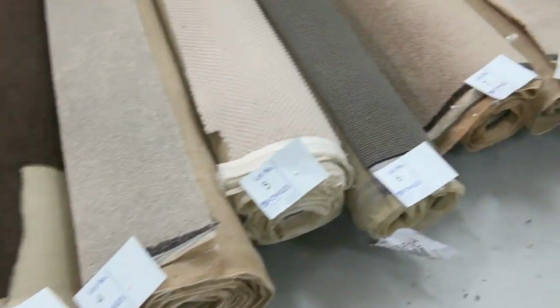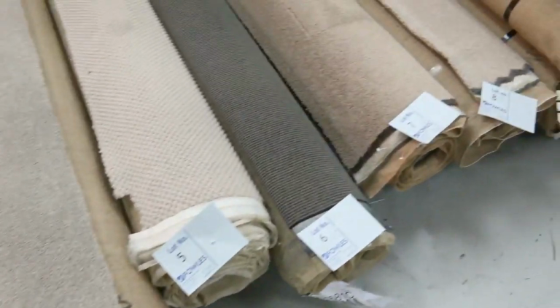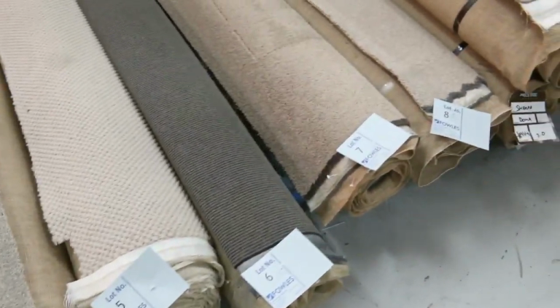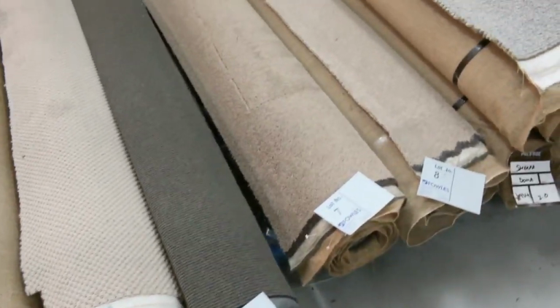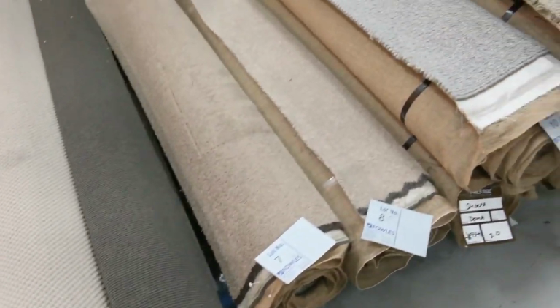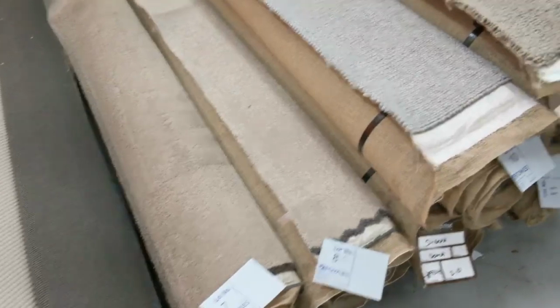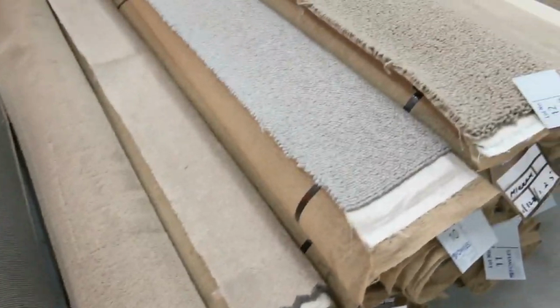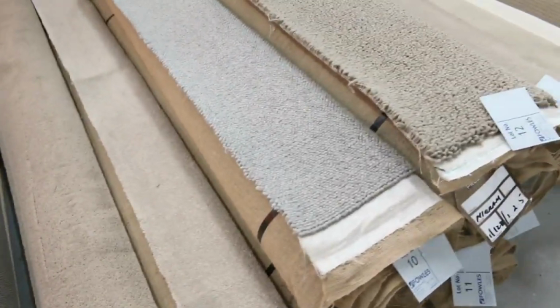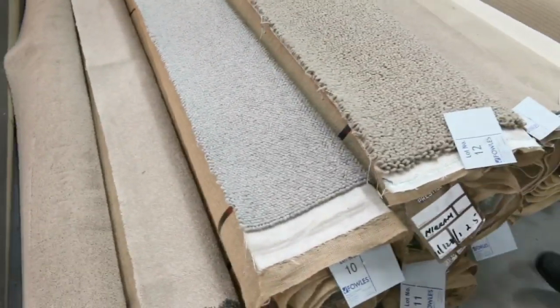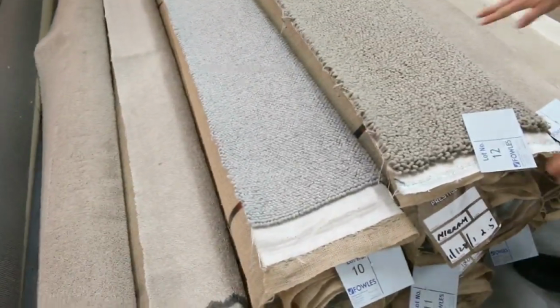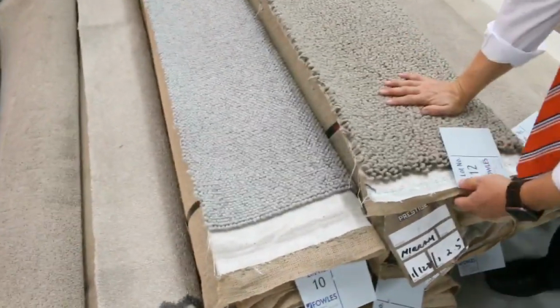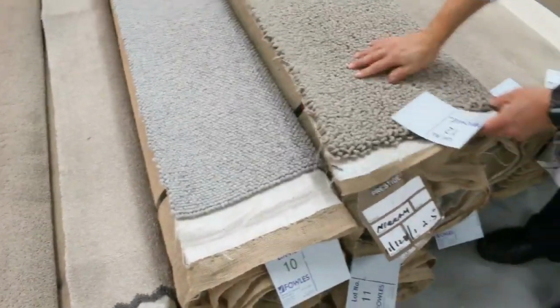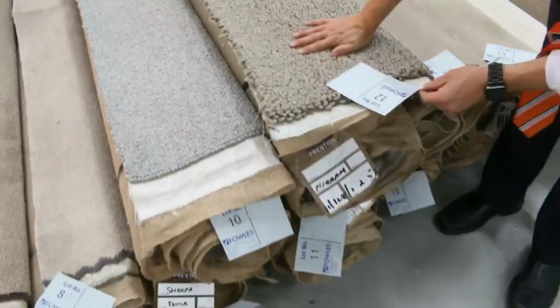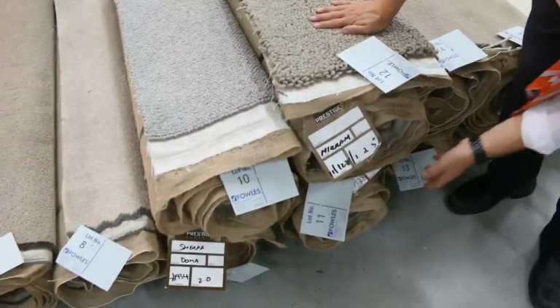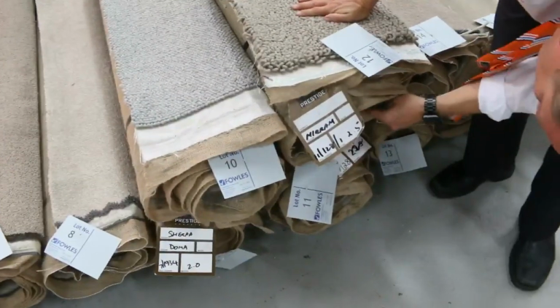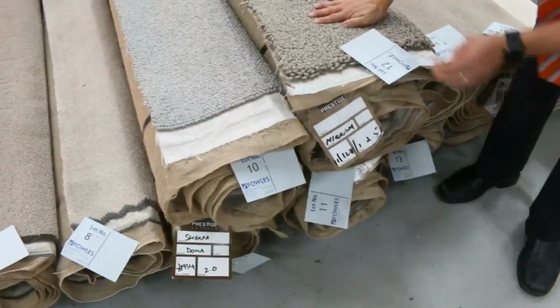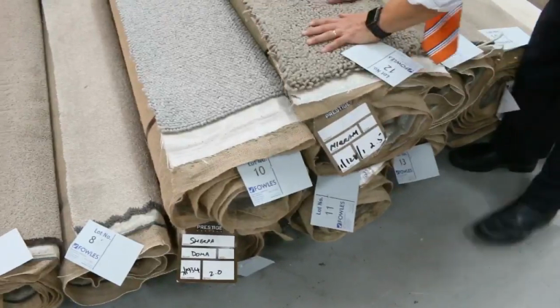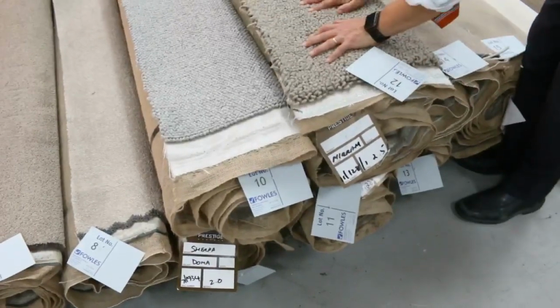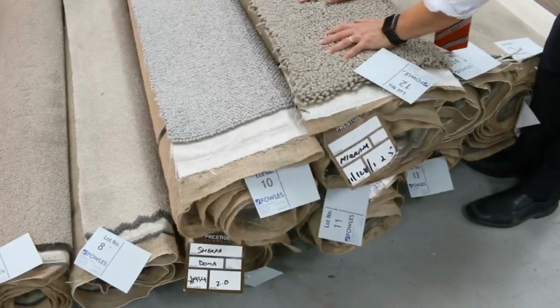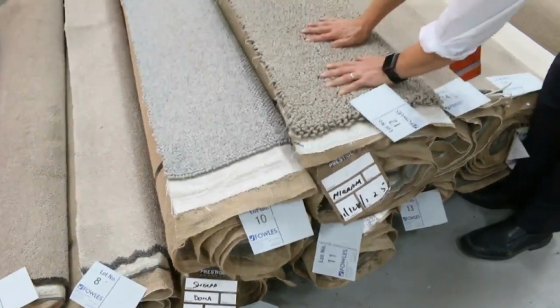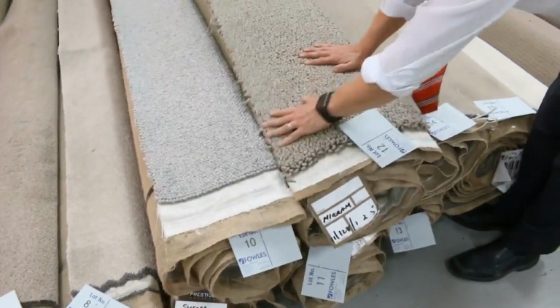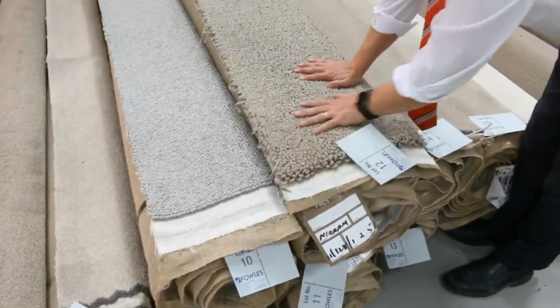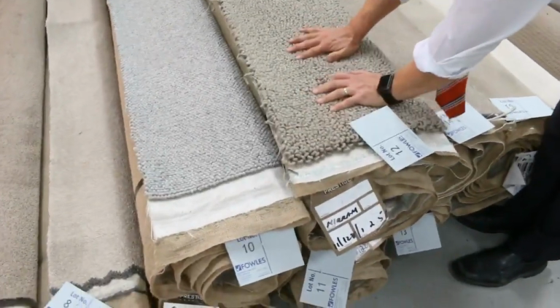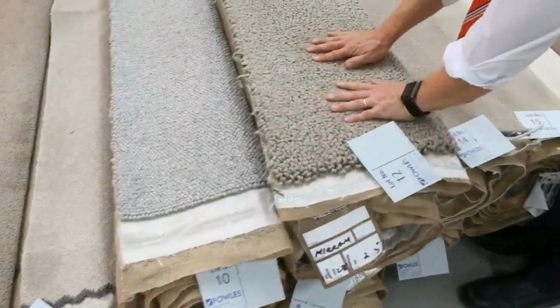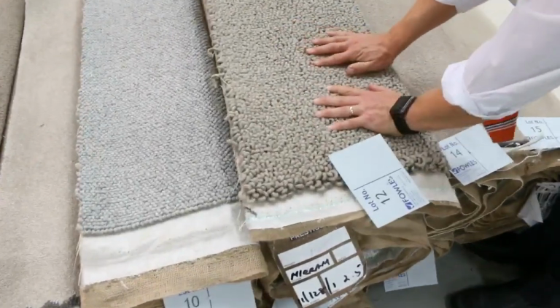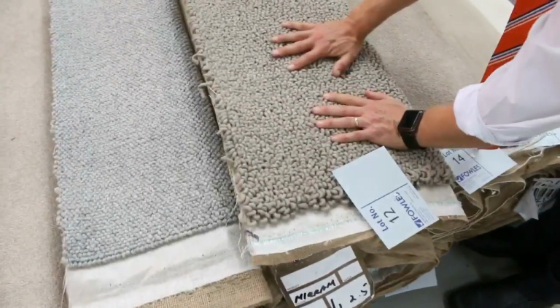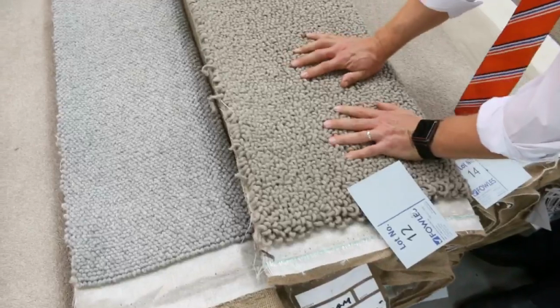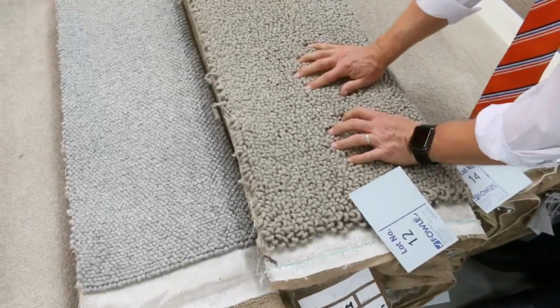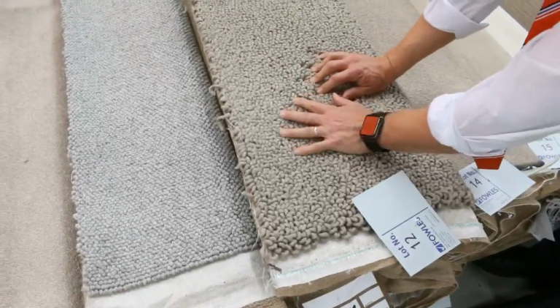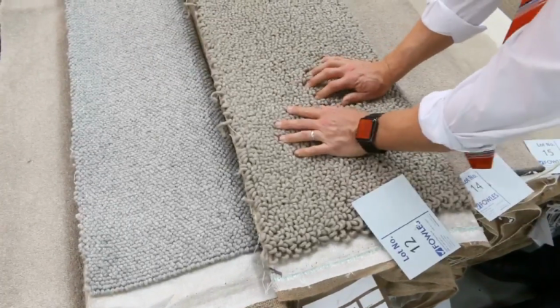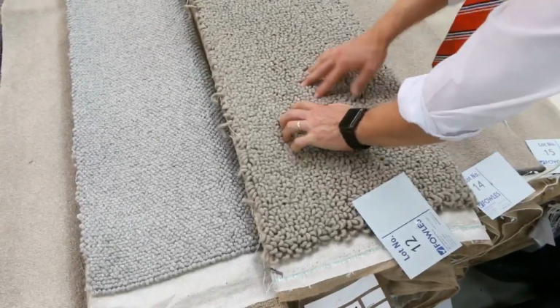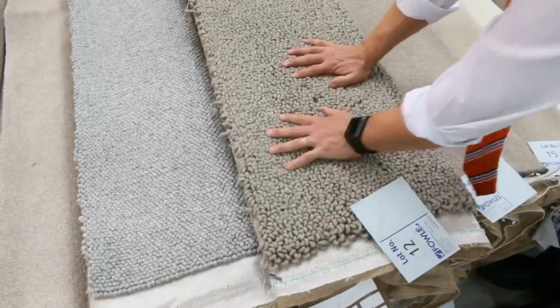Have a look at these short ones for a start. These are 2, 3, and 4 lineal metres. I'll draw your attention to lot 12 and possibly lot 11. This stuff sells out in the field for around $500 a lineal metre. It's a beautiful and thick loop pile.